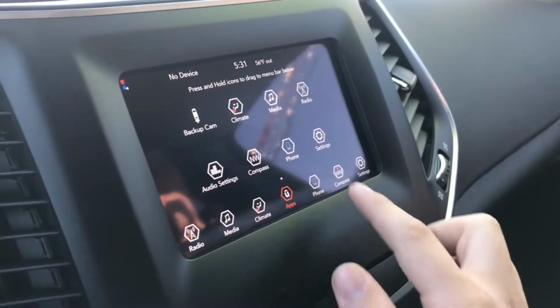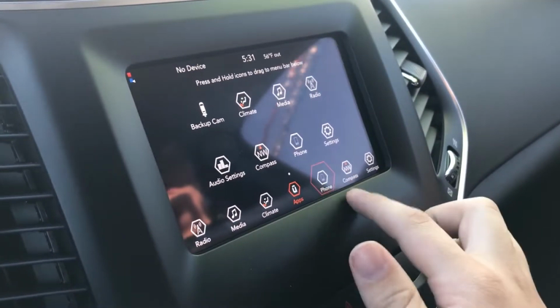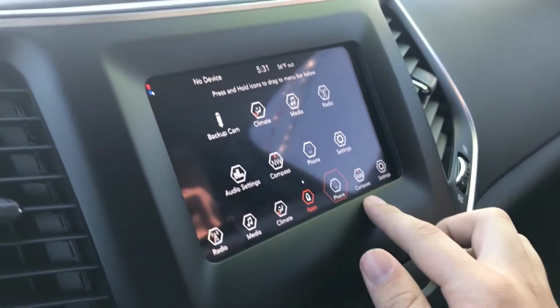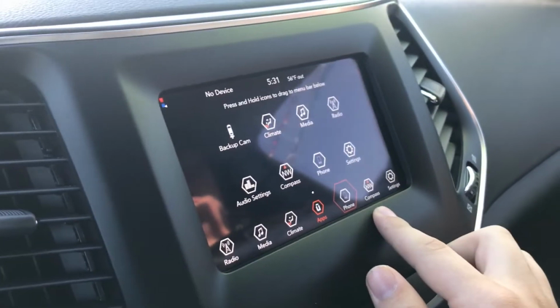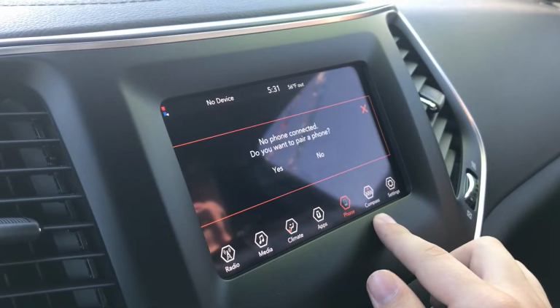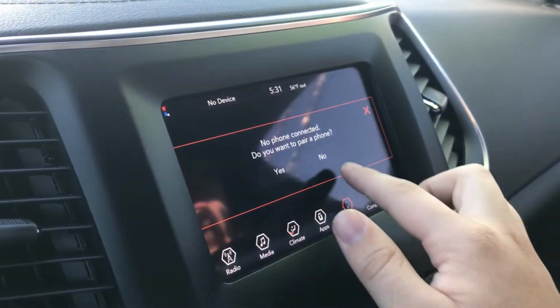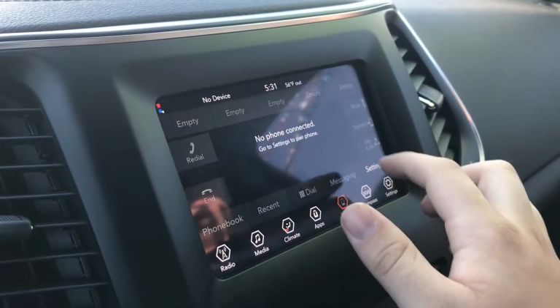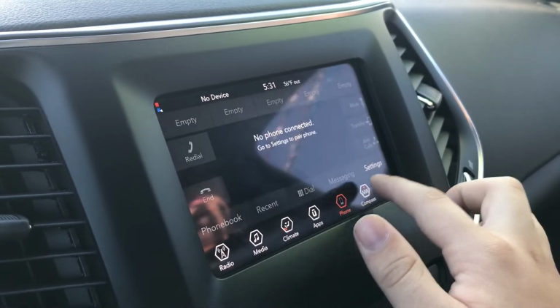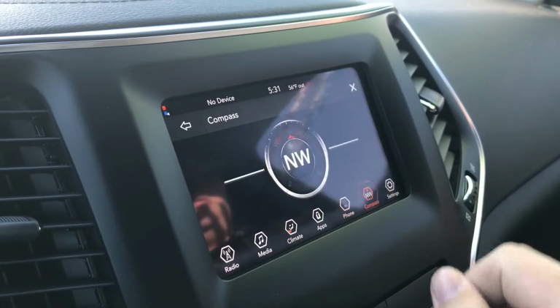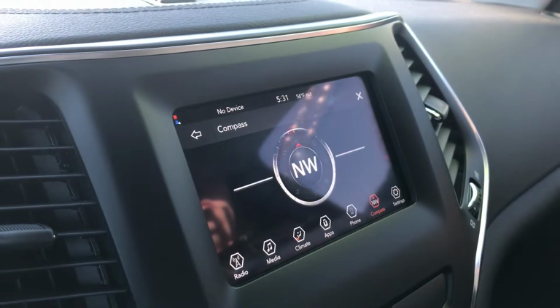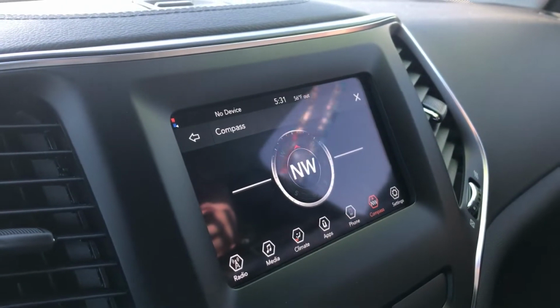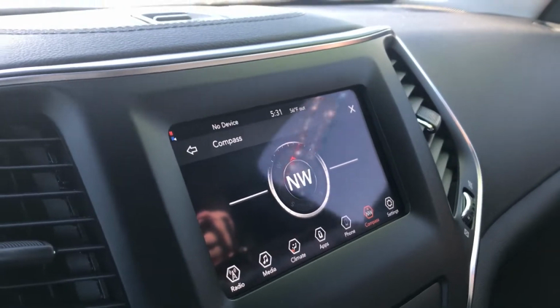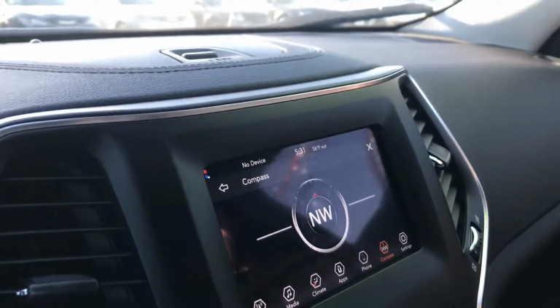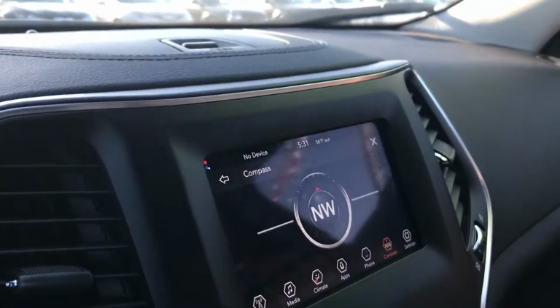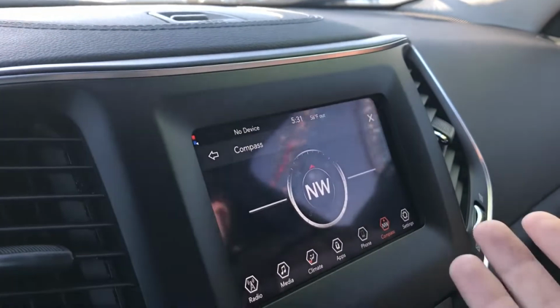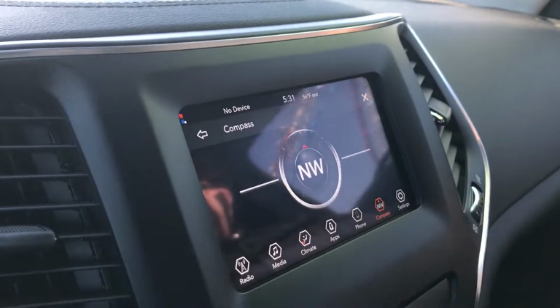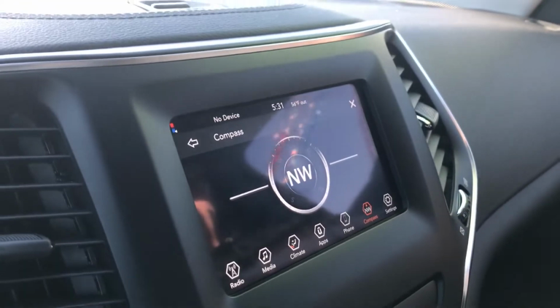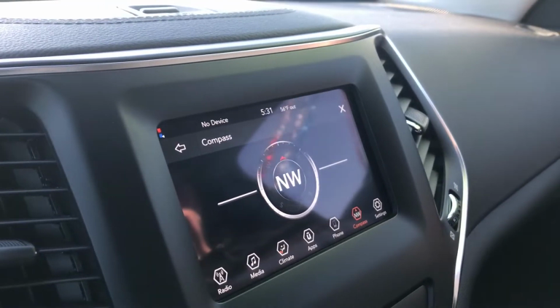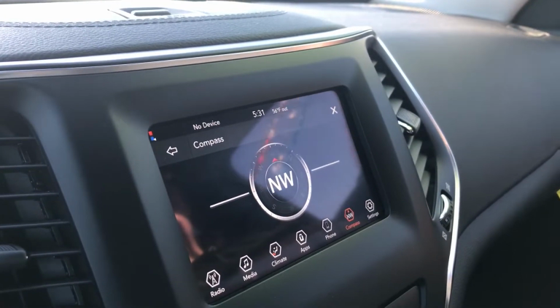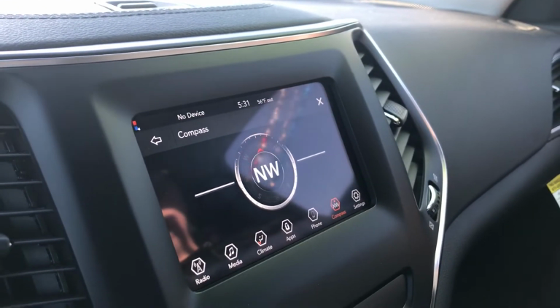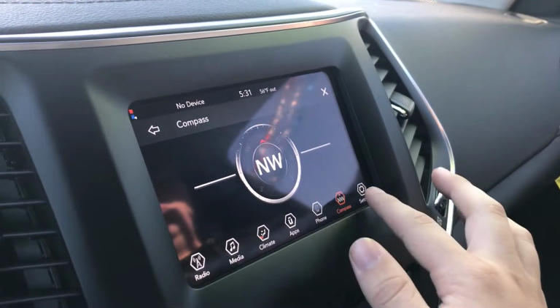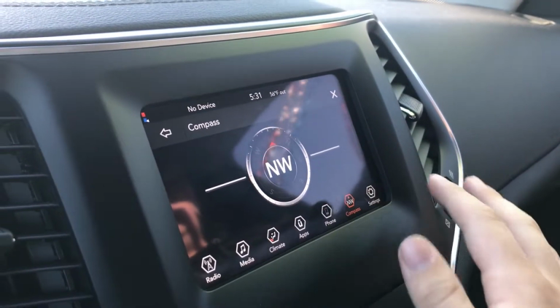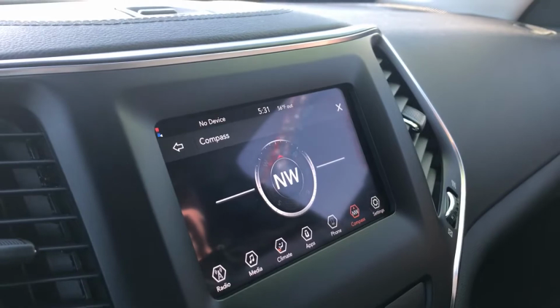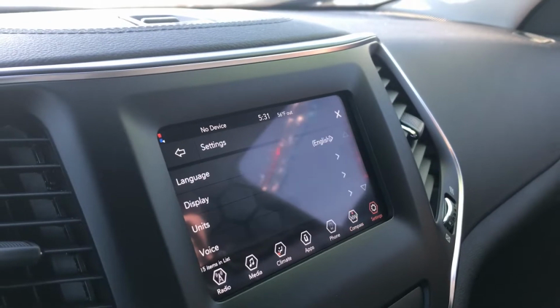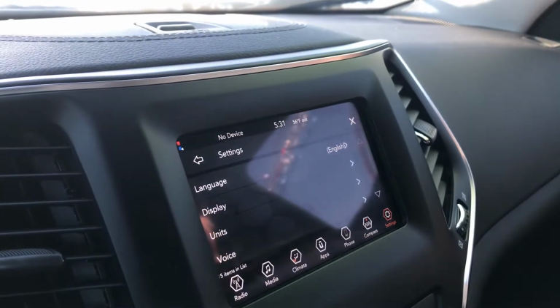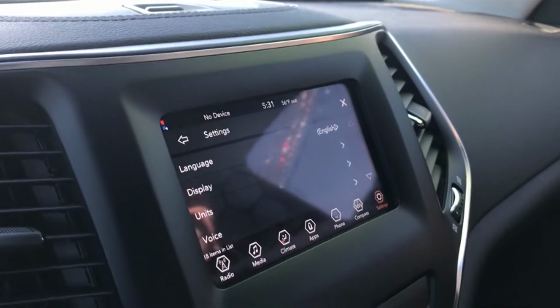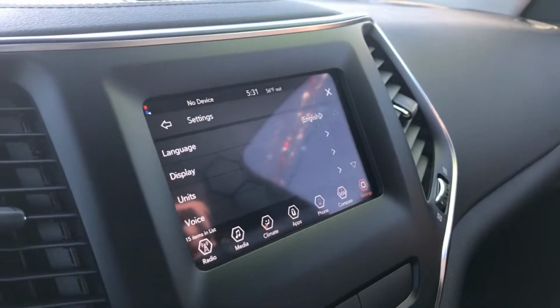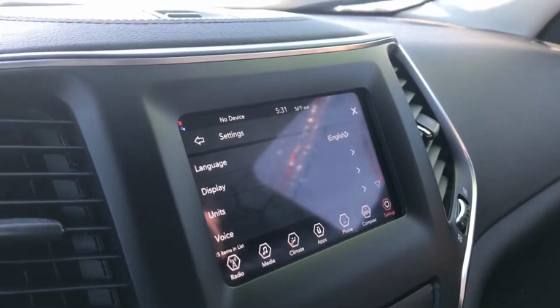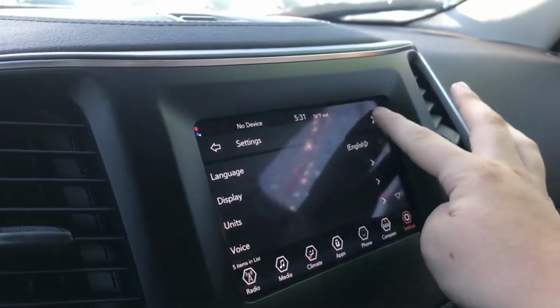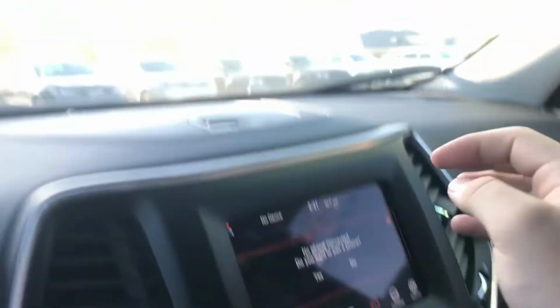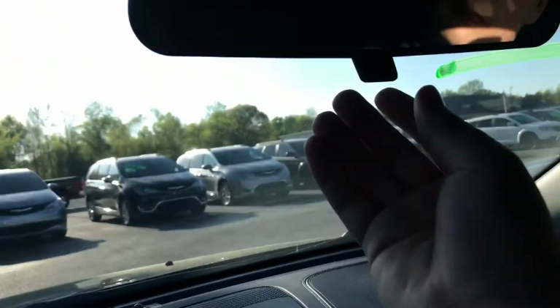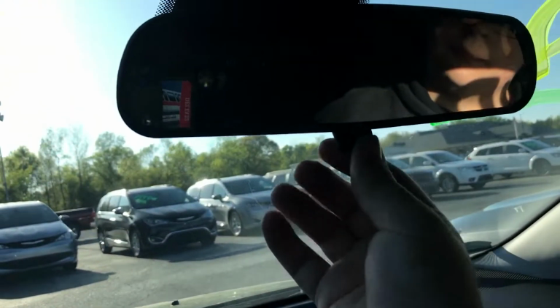You have climate controls, media, audio settings, a compass — that's pretty neat — phone, and settings. Here's your phone screen. In the limited you can get navigation, but the UConnect screen wasn't ready for us to use, so I reviewed the base model.